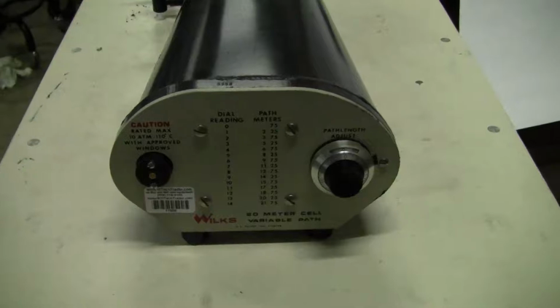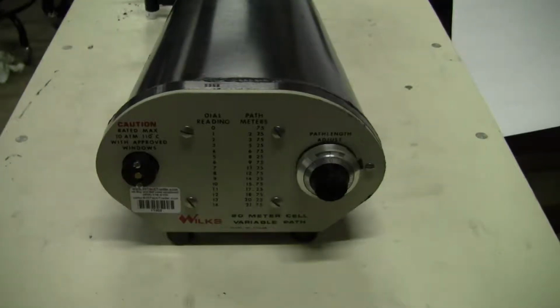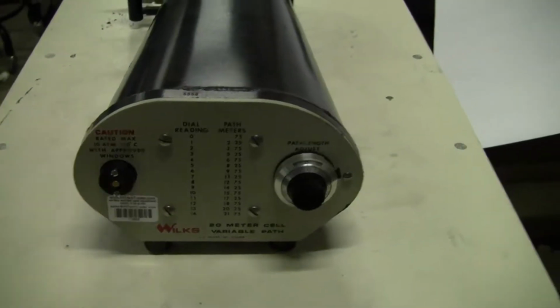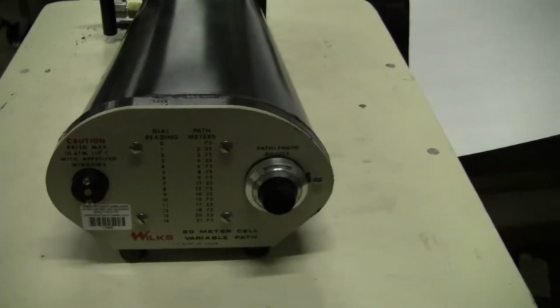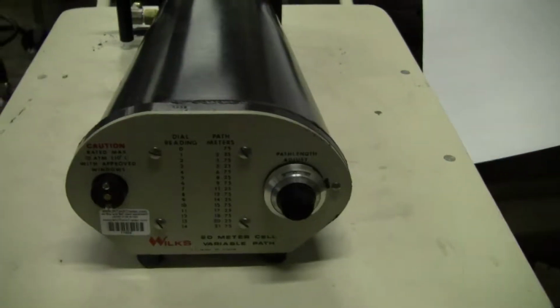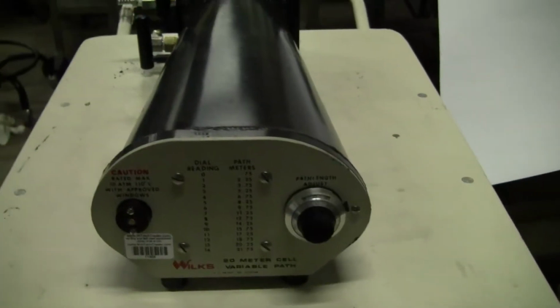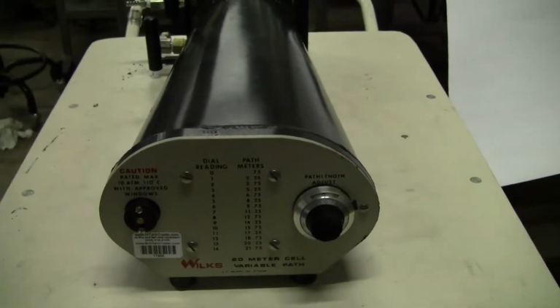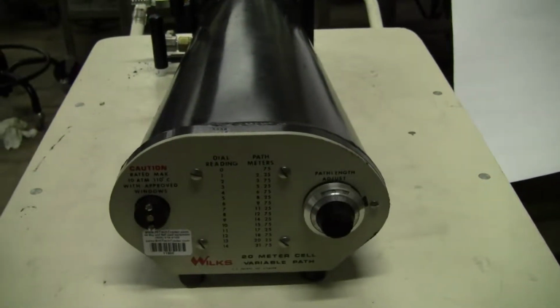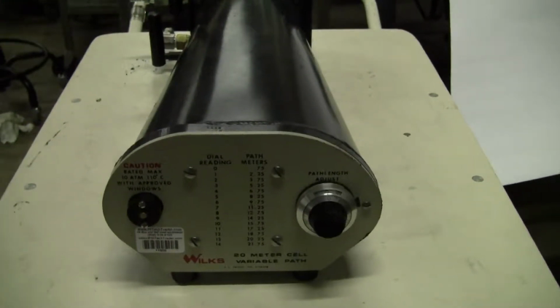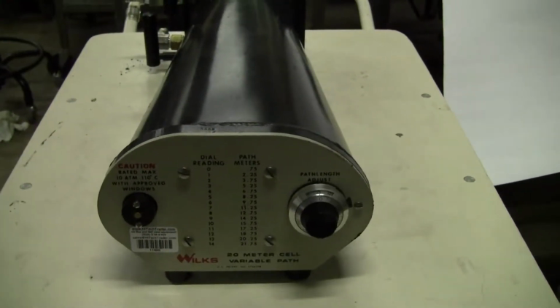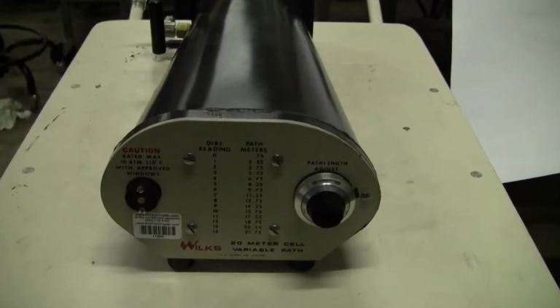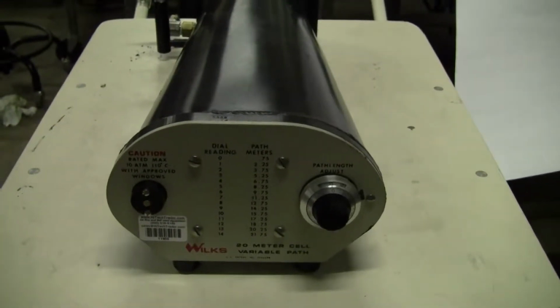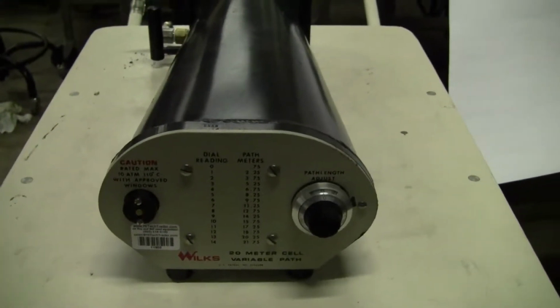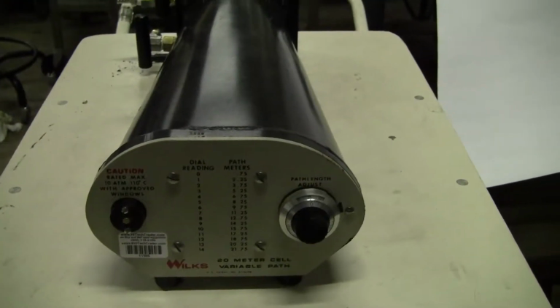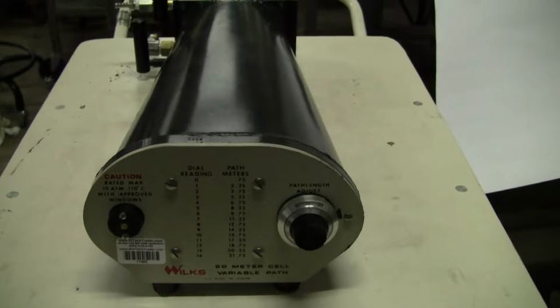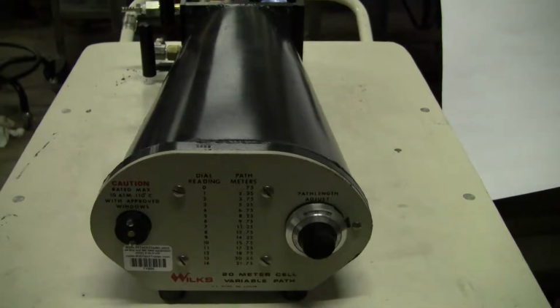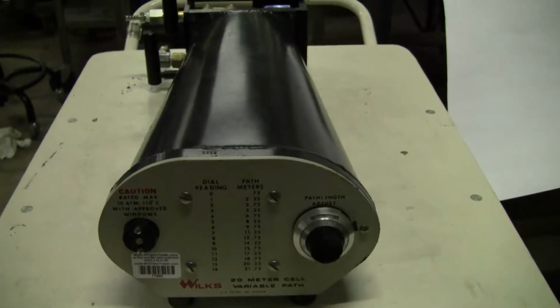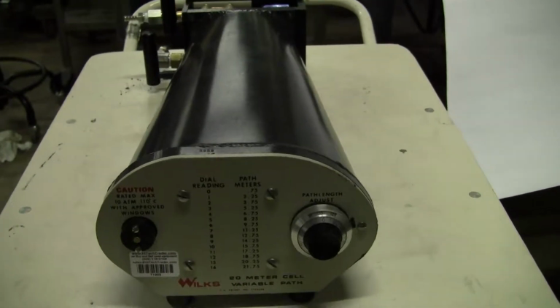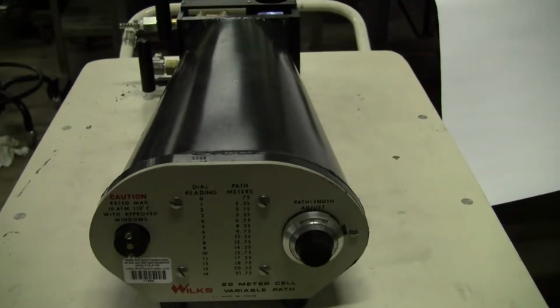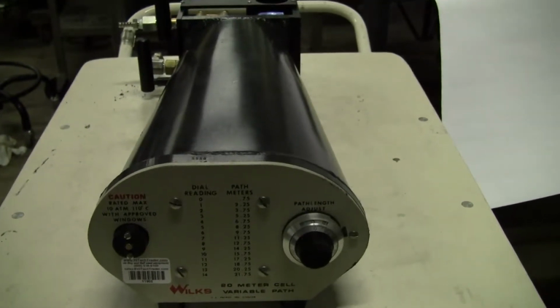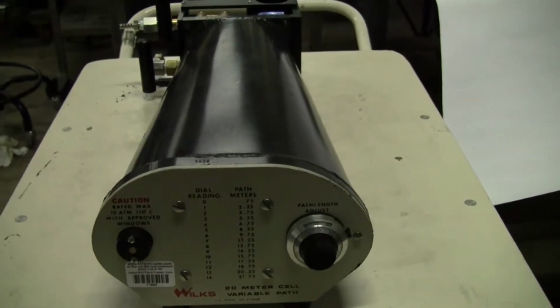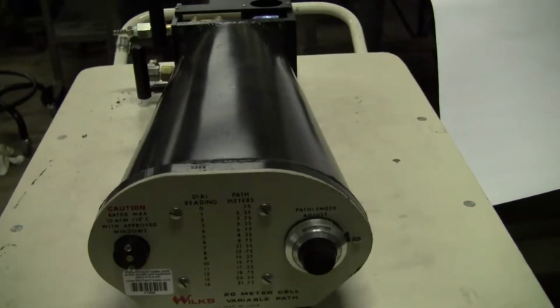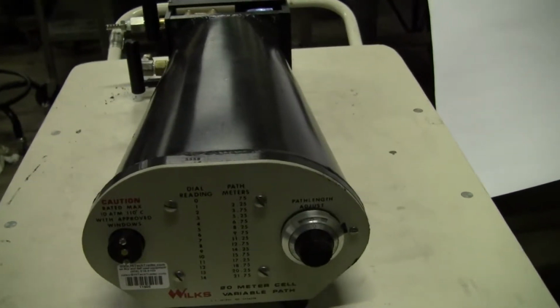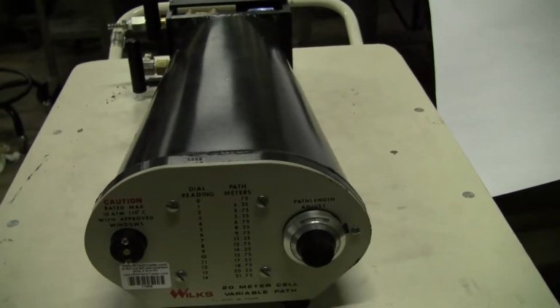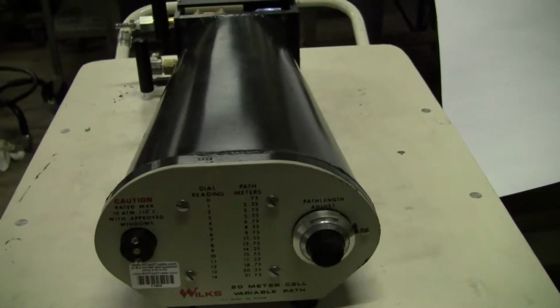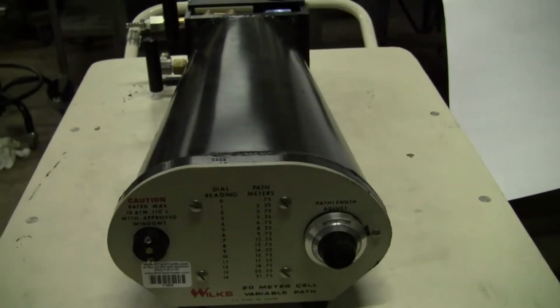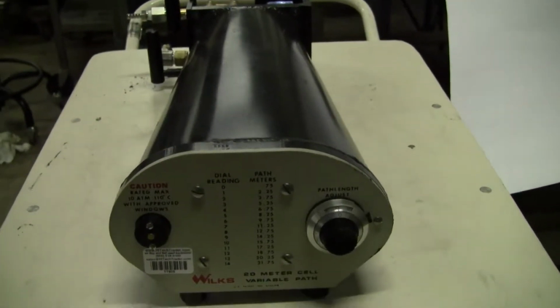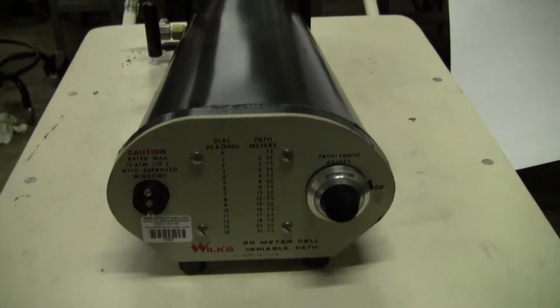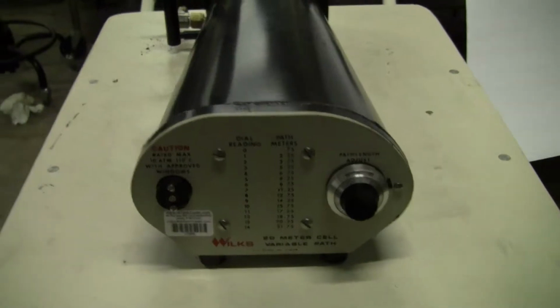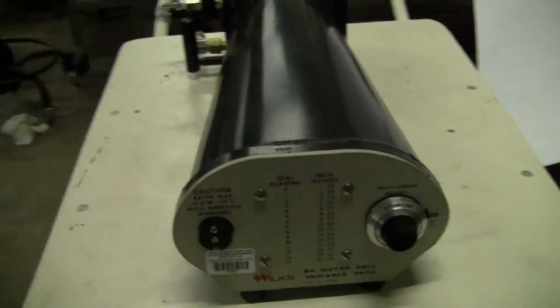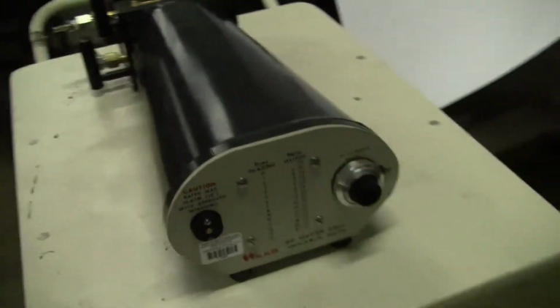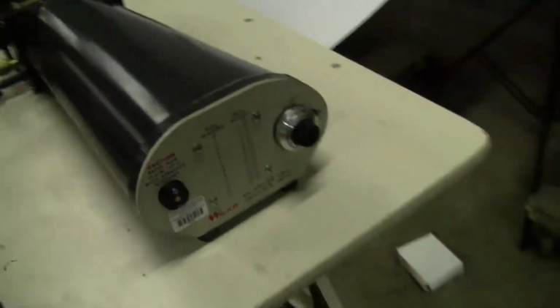Hi, this is Michael from High Tech Trader. Today we're looking at a Wilkes Variable Path 20 meter cell used for an FDIR. The unit looks like it is in excellent condition.